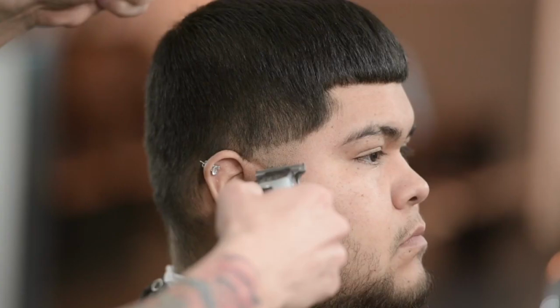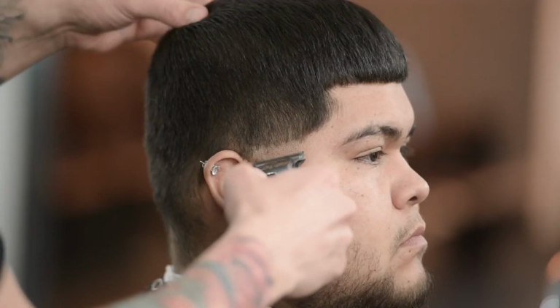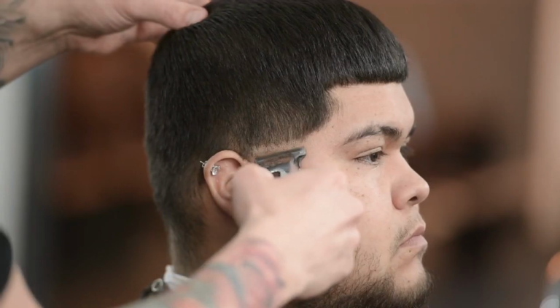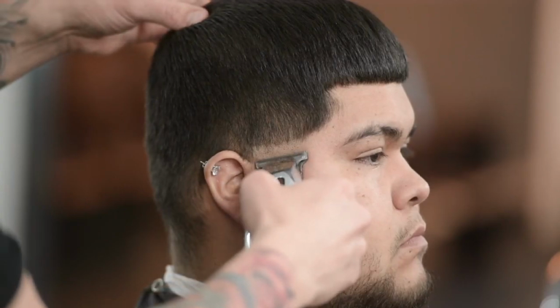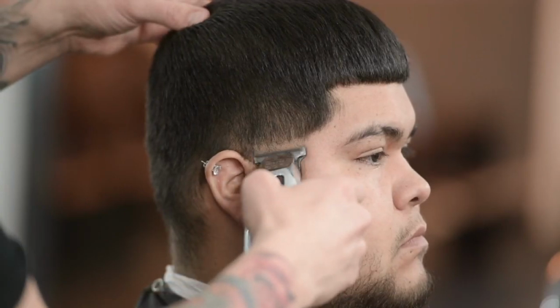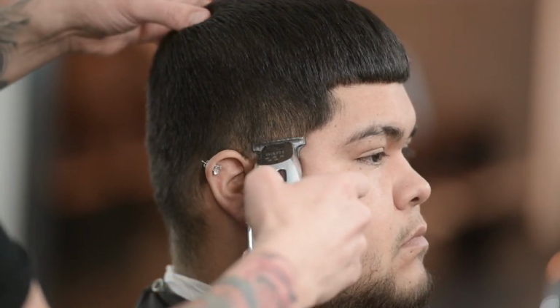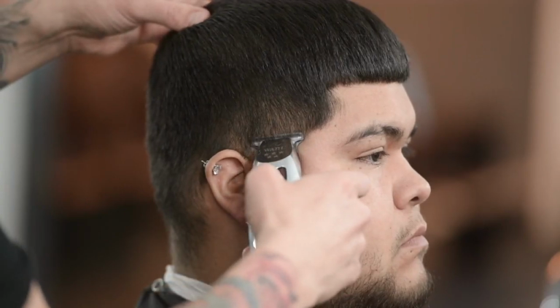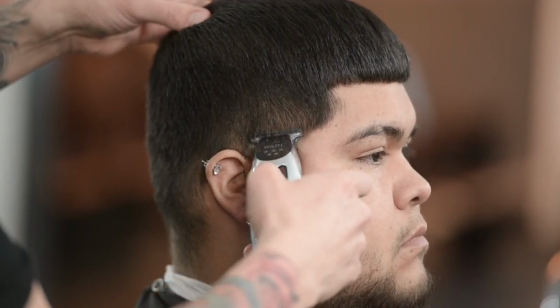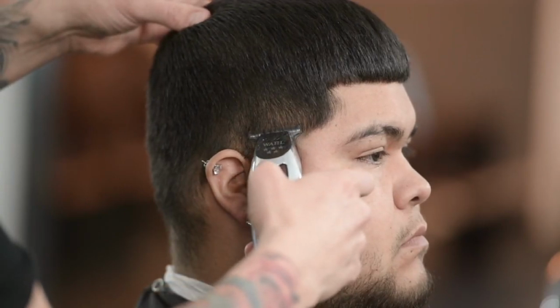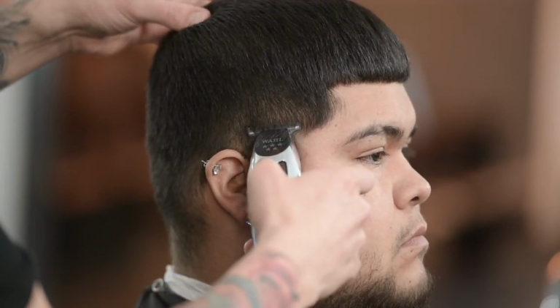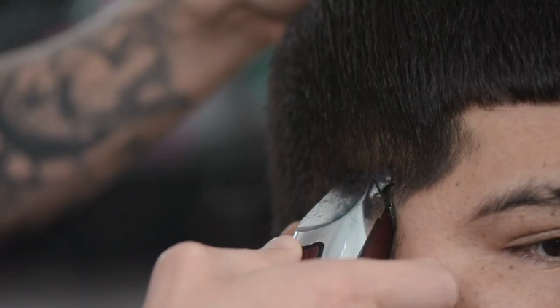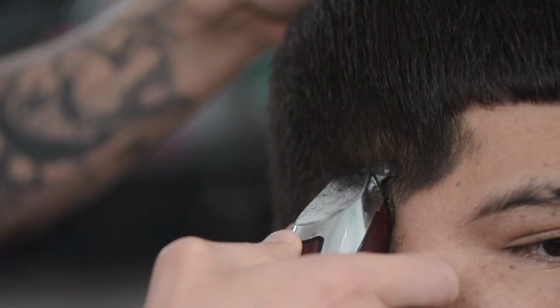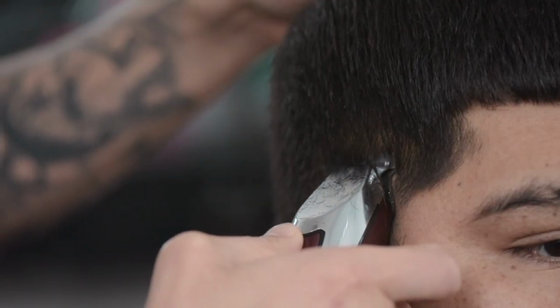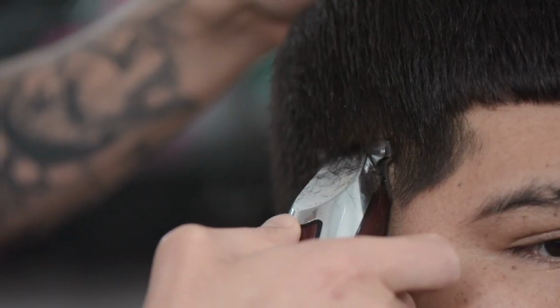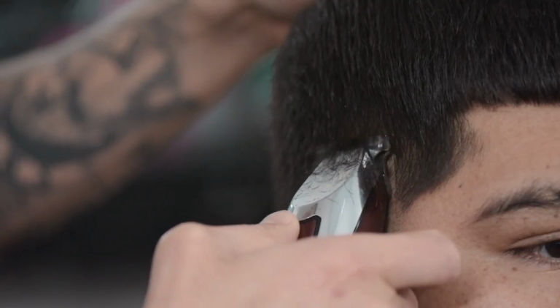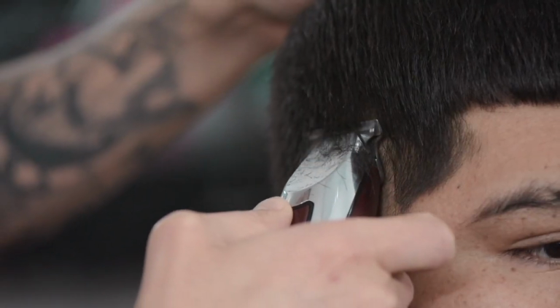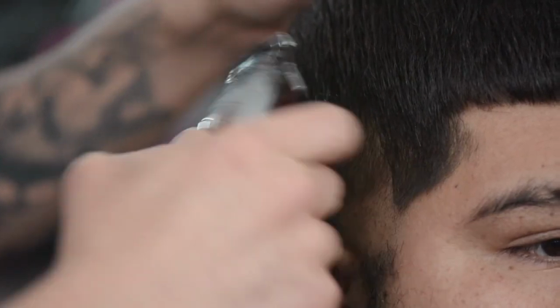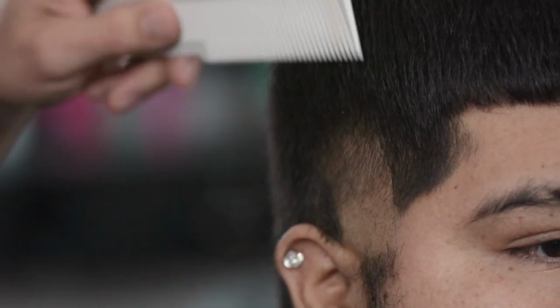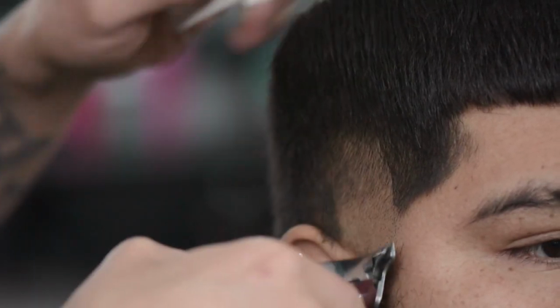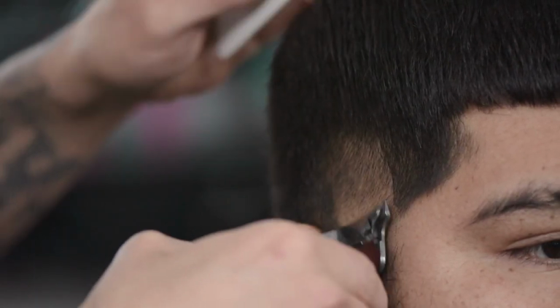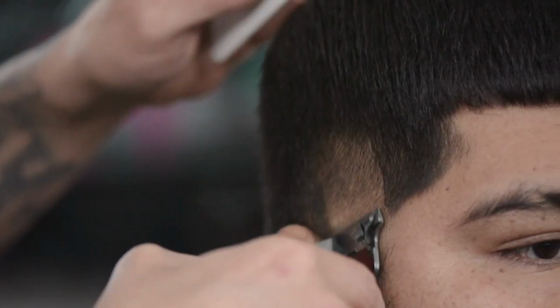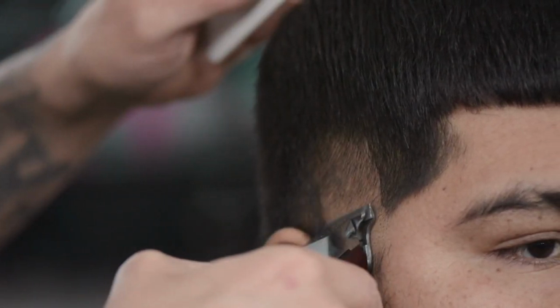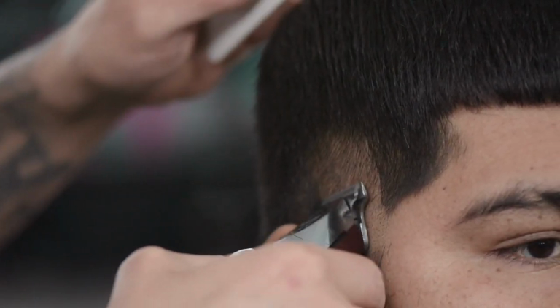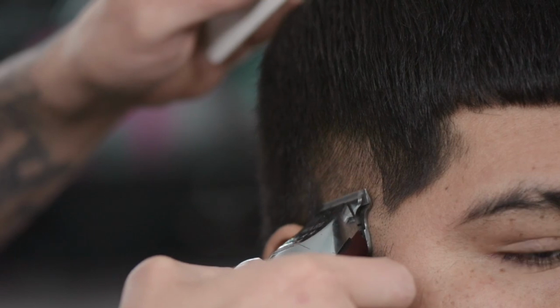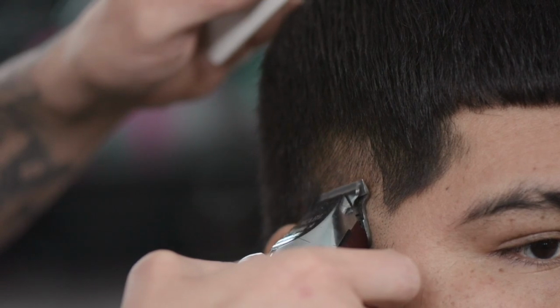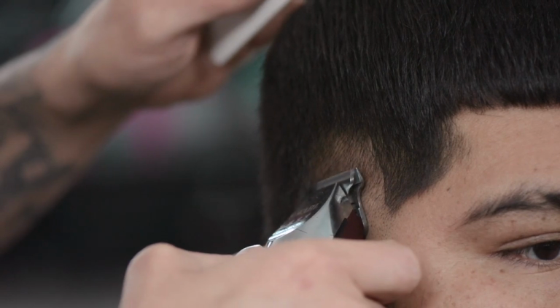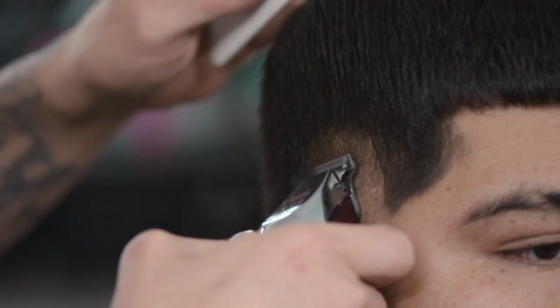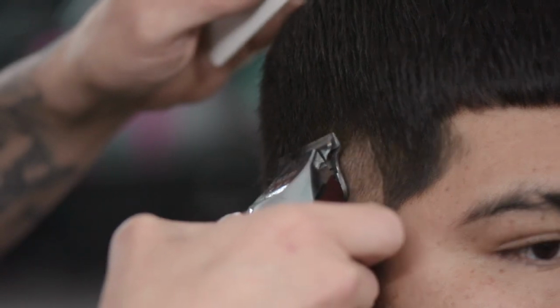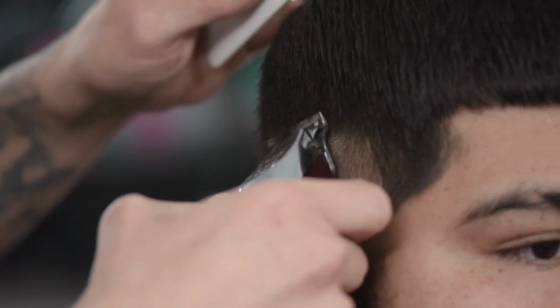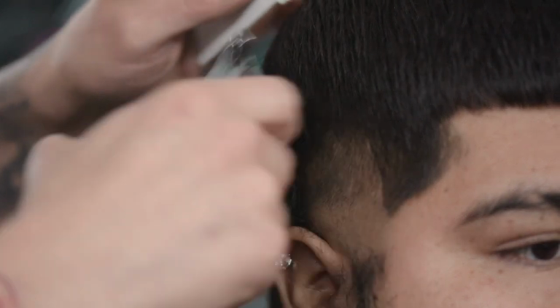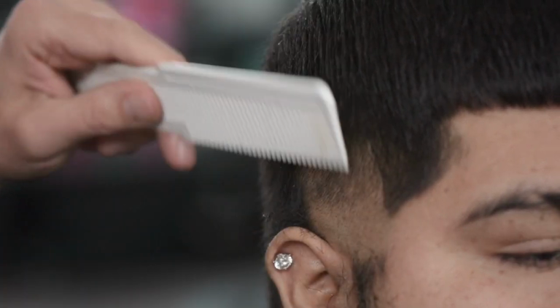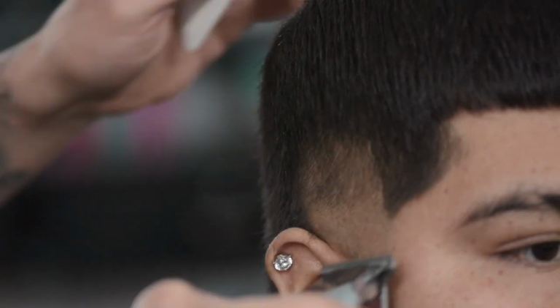What we're going to do here is insert the trimmer going upwards, and then angle it out. Down below, press it nice and tight against the head, and as you're going up, angle it backwards.